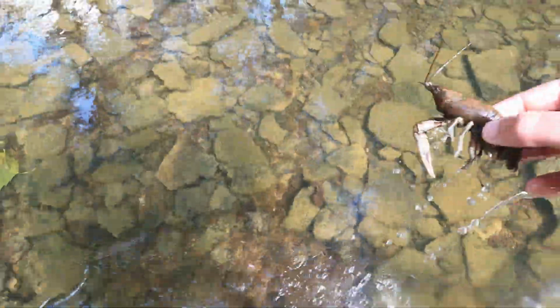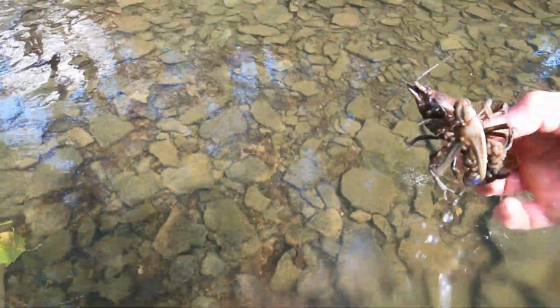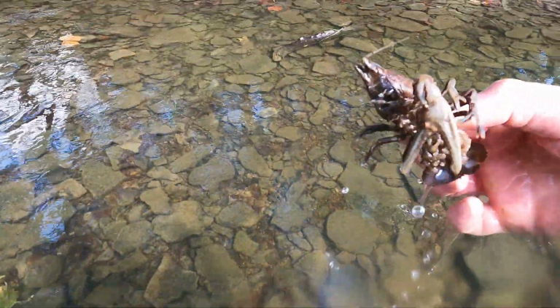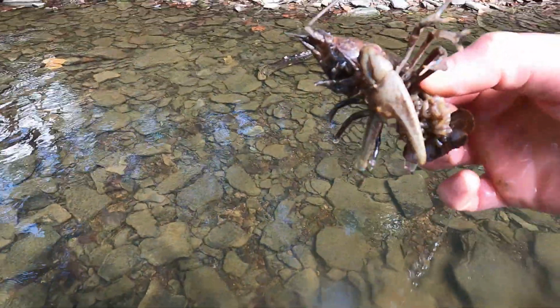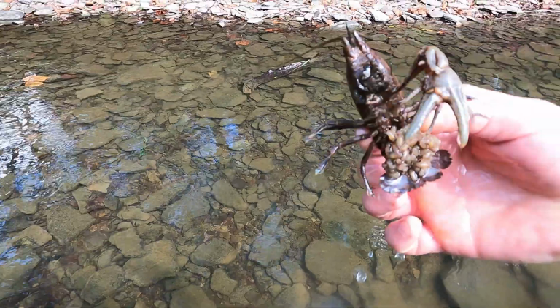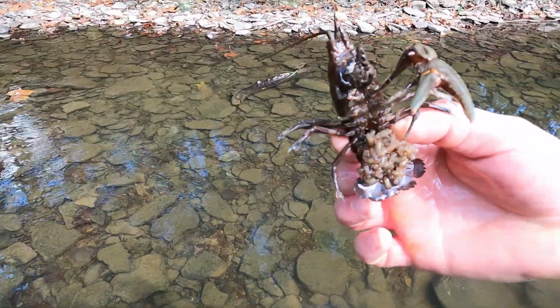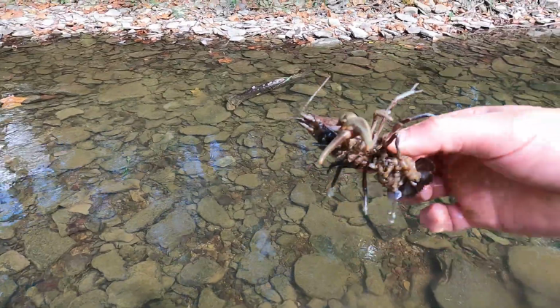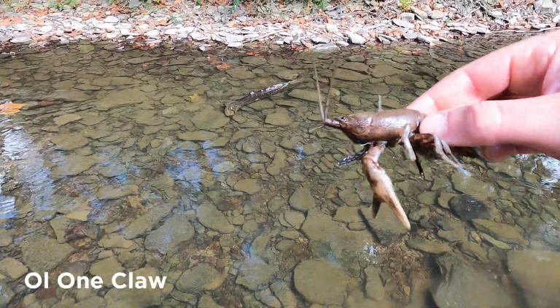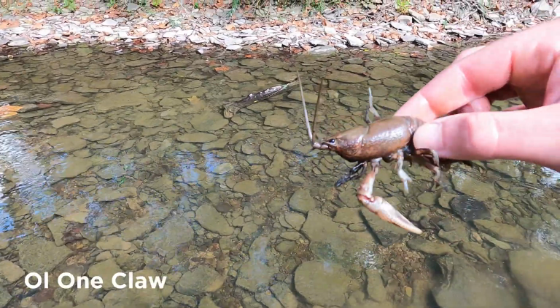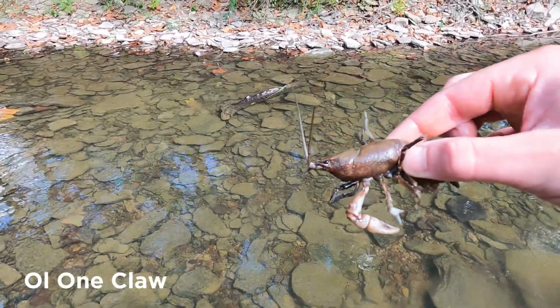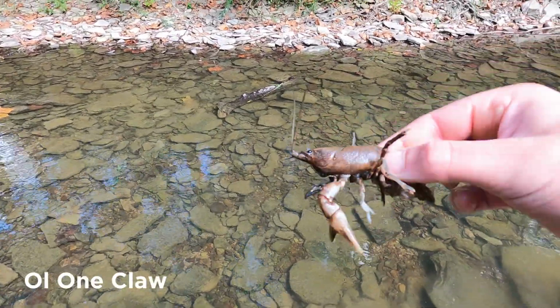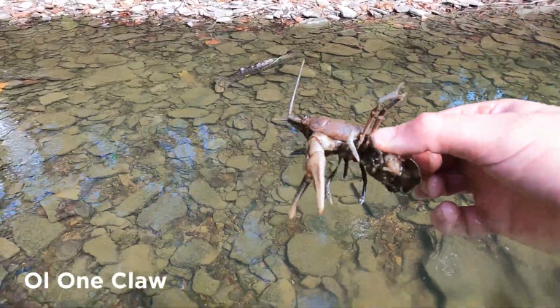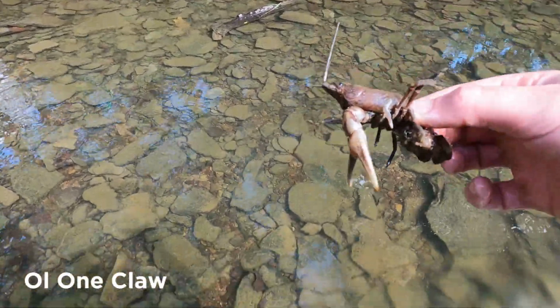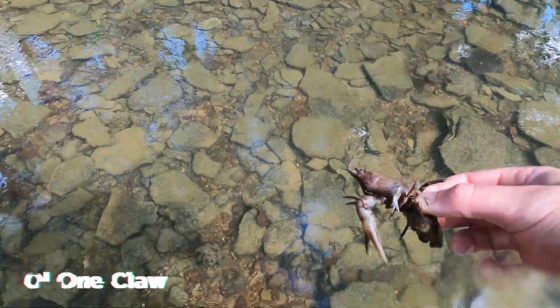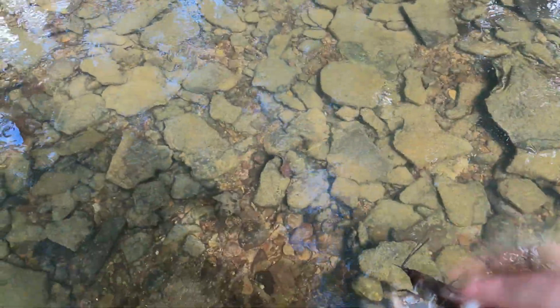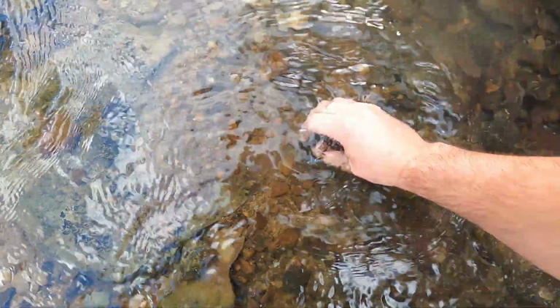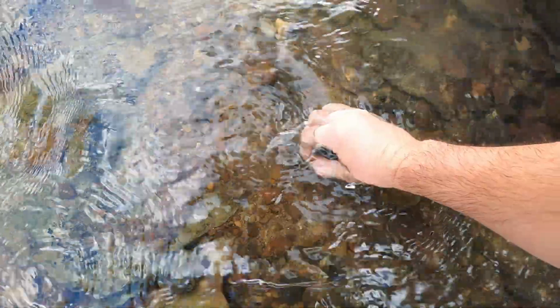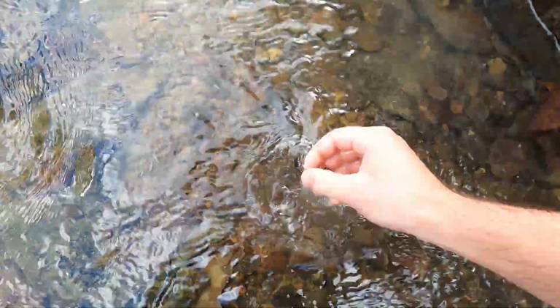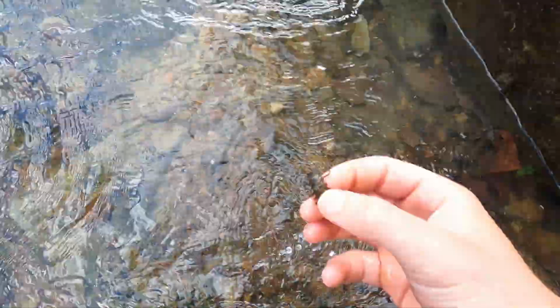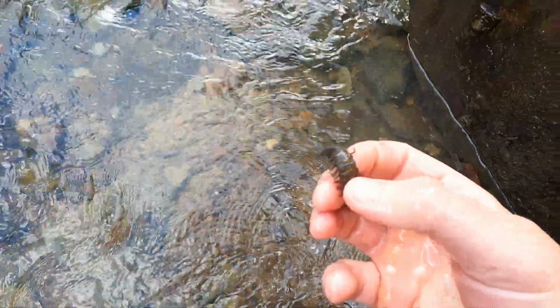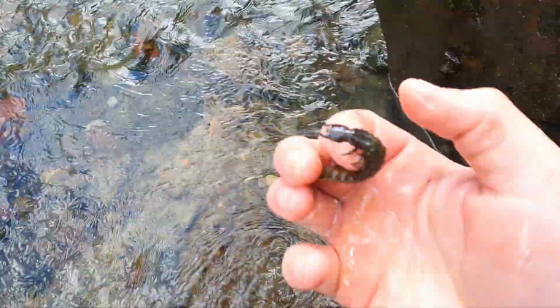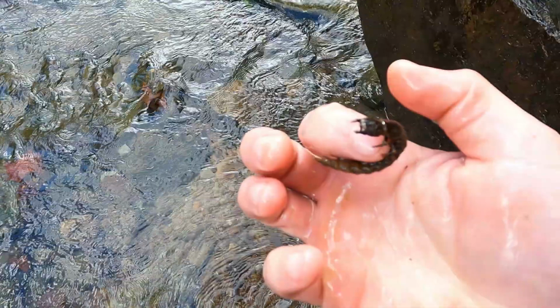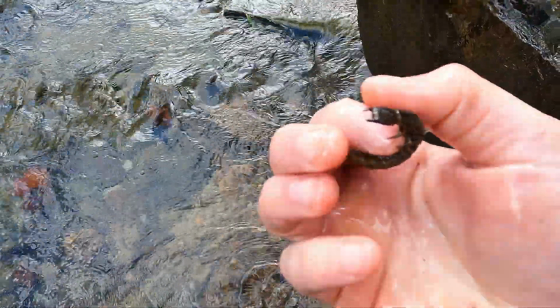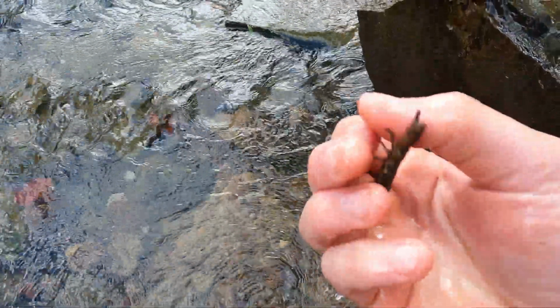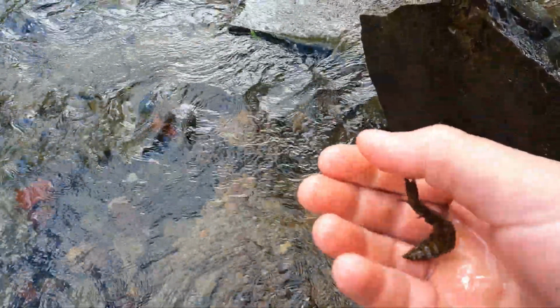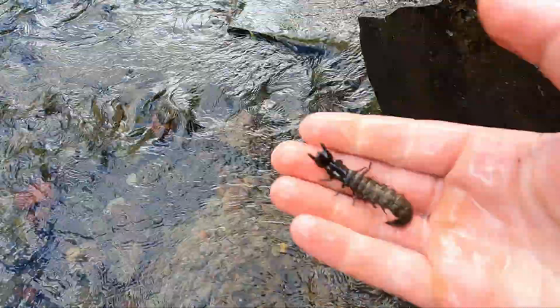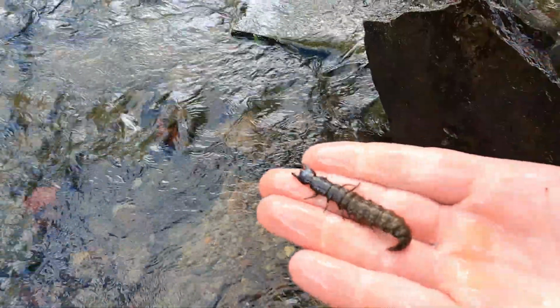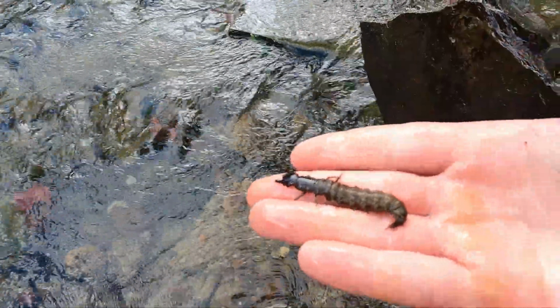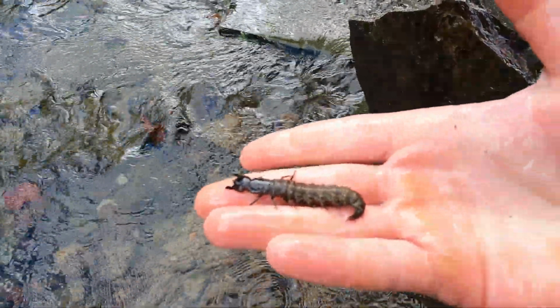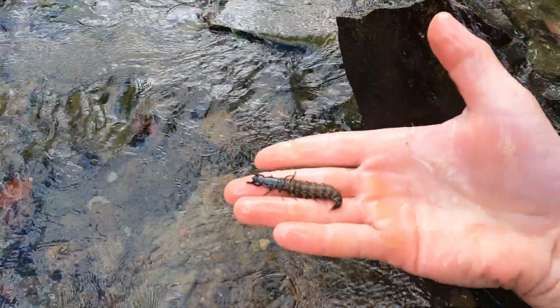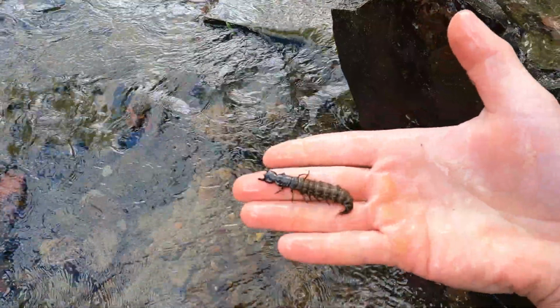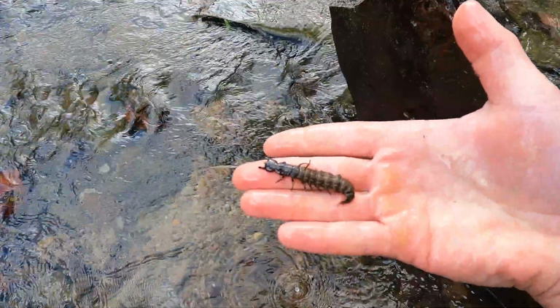Here's good old one claw — I'd love to know the backstory of why he lost his claw. Like the stonecat madtom, helgramites are indicators of stream health and only live in well-oxygenated and clean water.